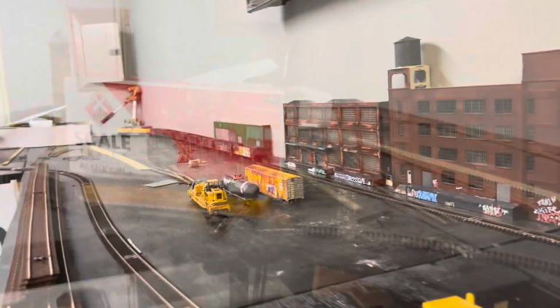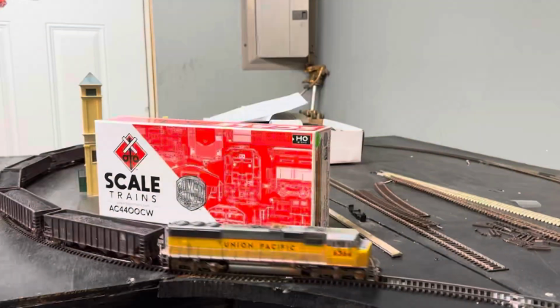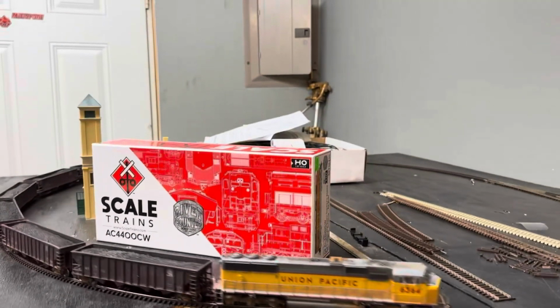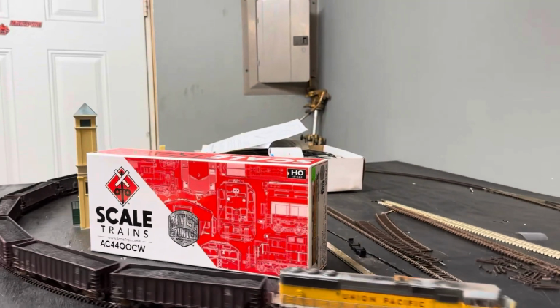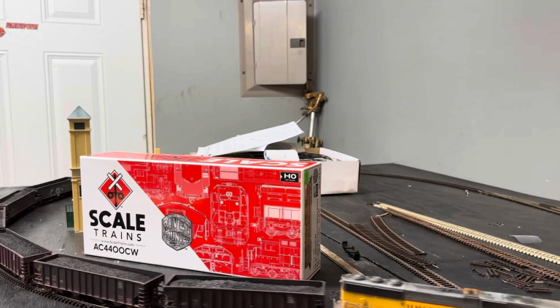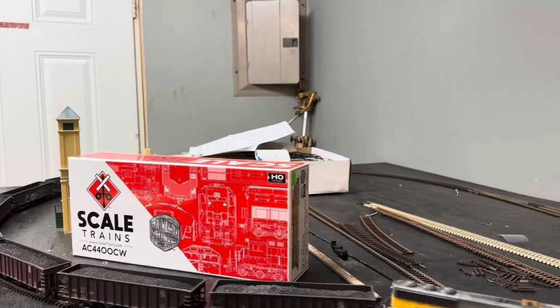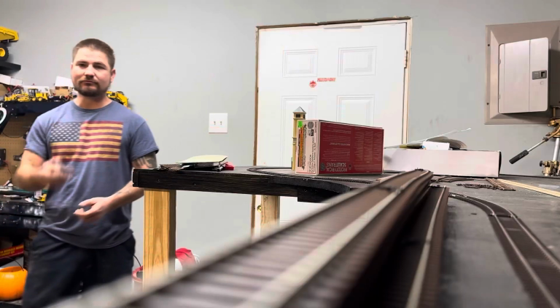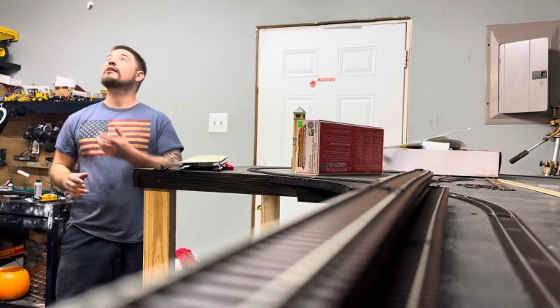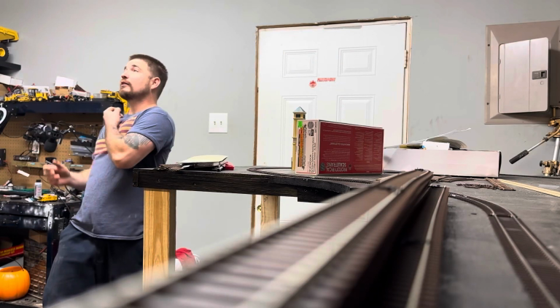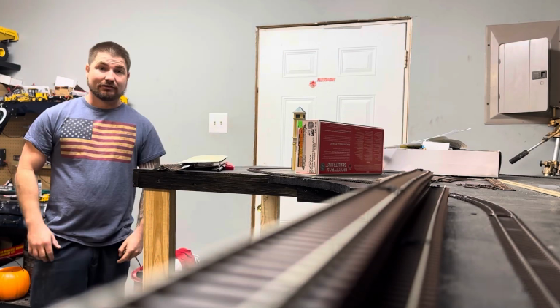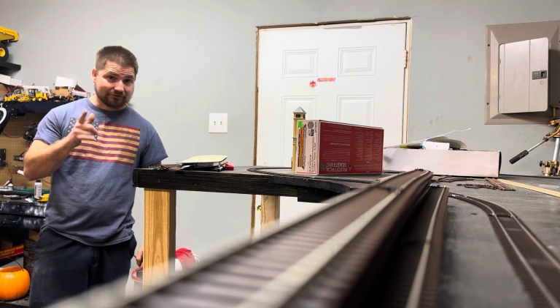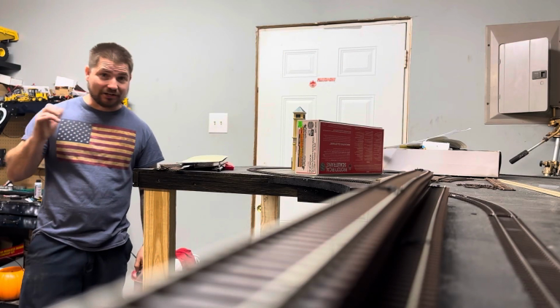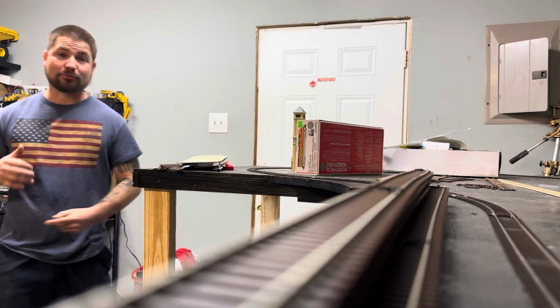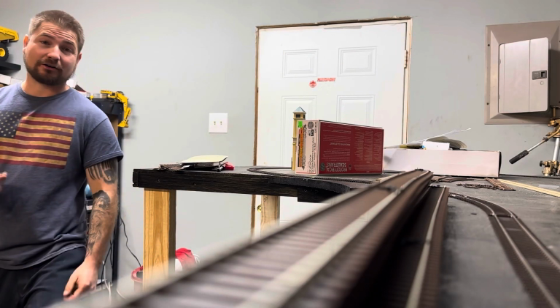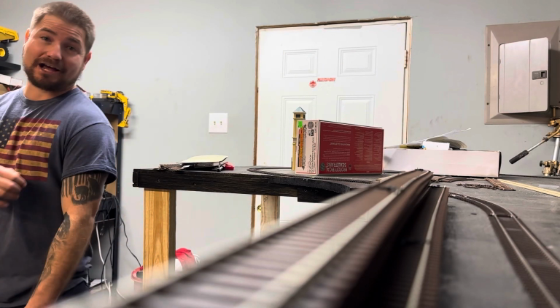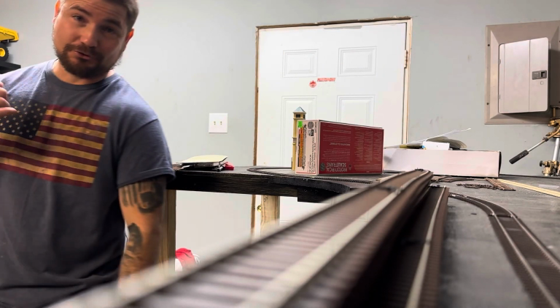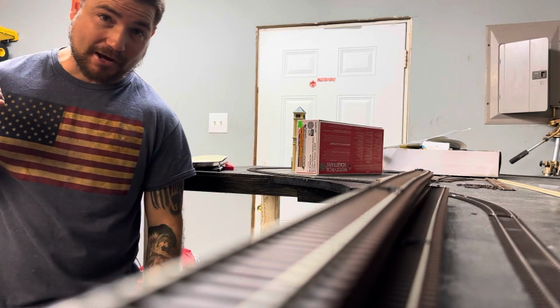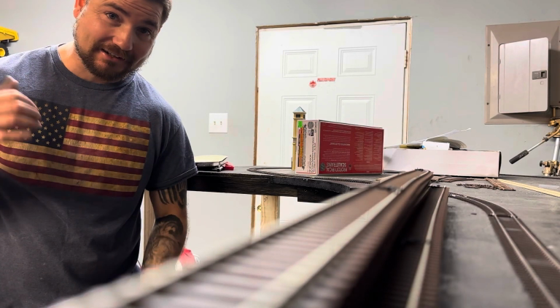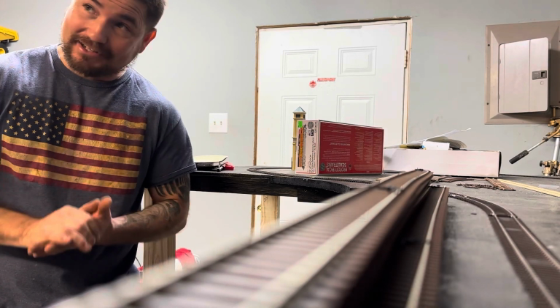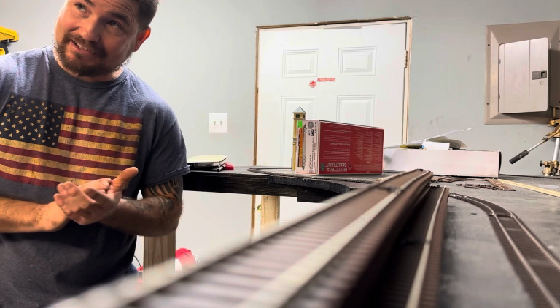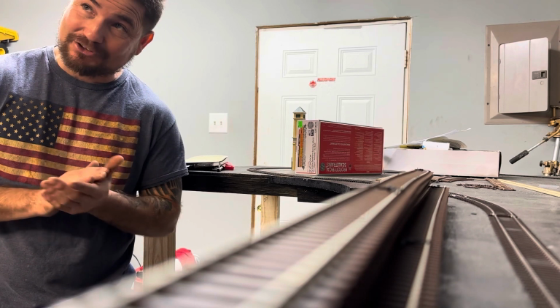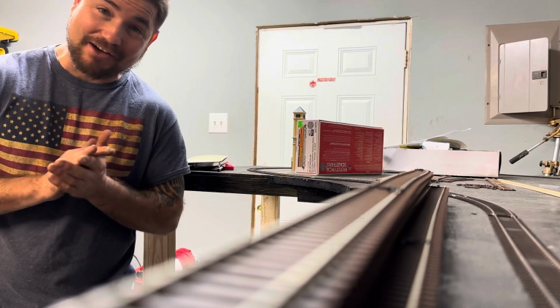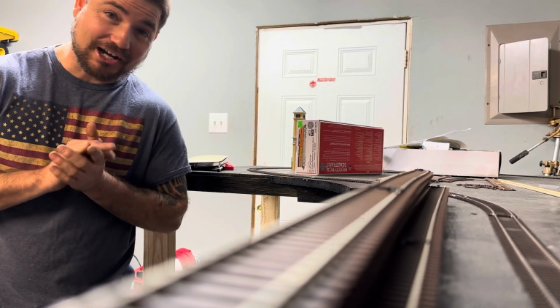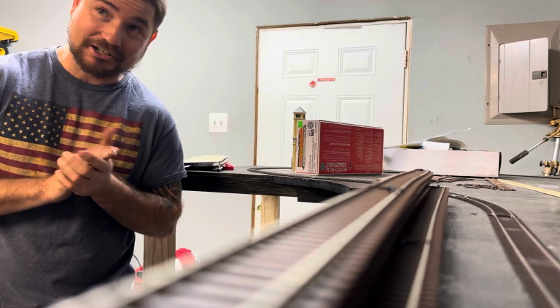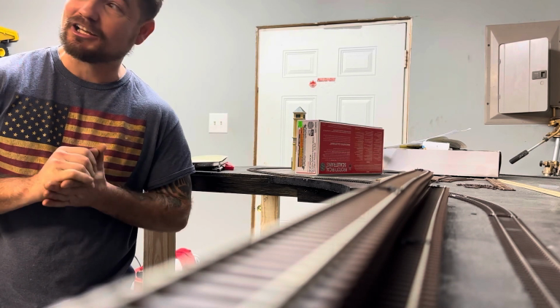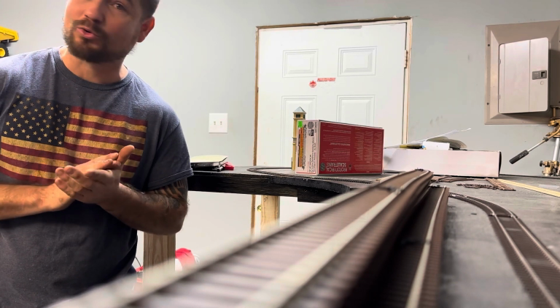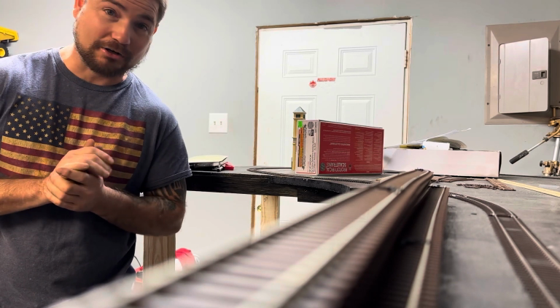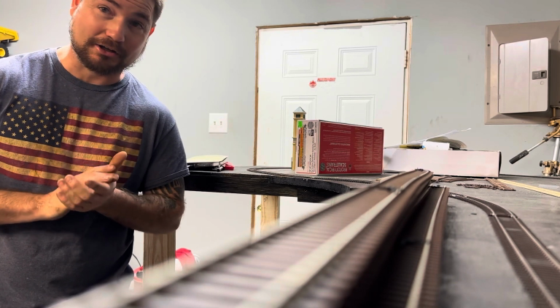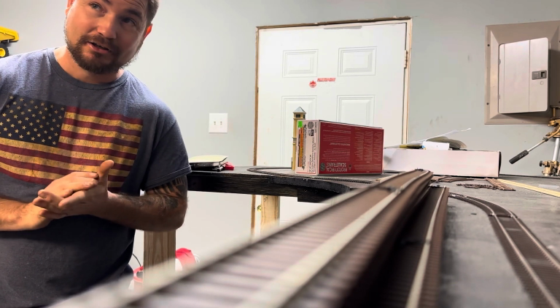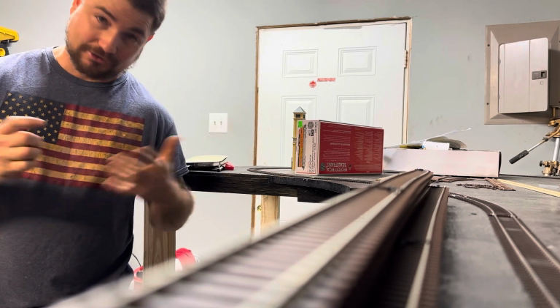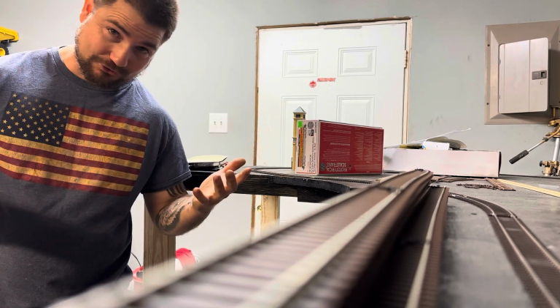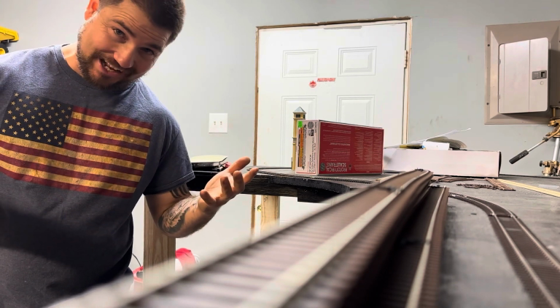So before we get into this locomotive here, let's go check out the progress we have to do in the back. Yes, we have a lot done and a lot more upcoming. So let's go check it out.